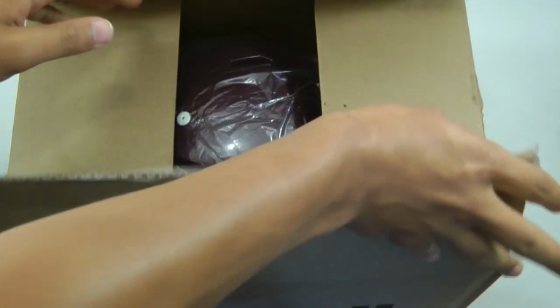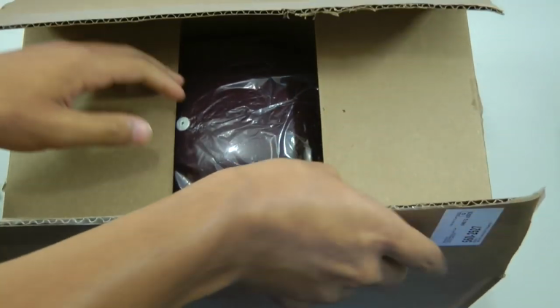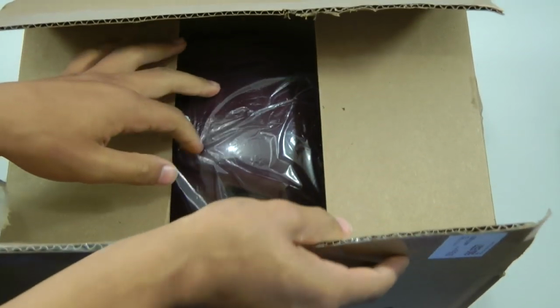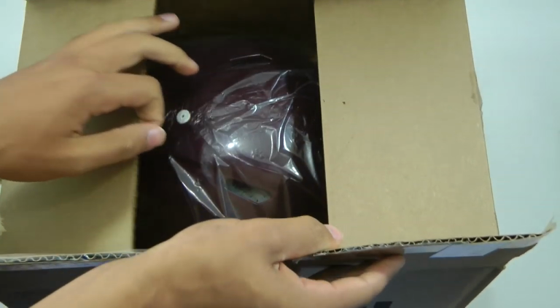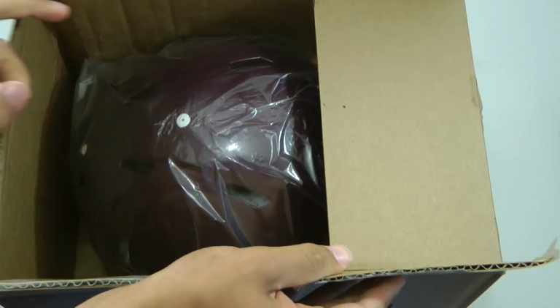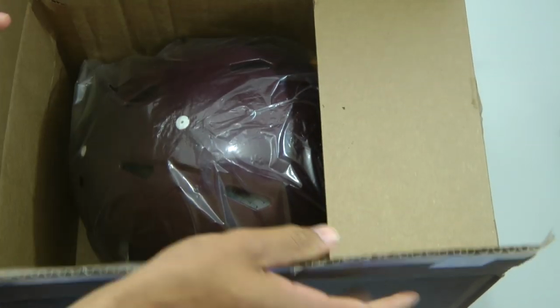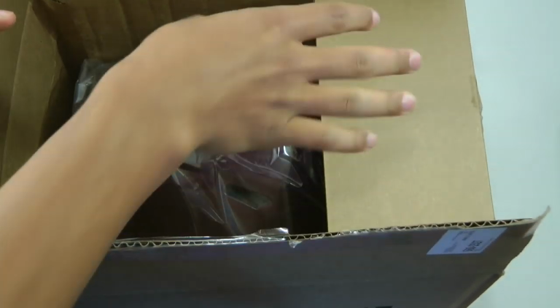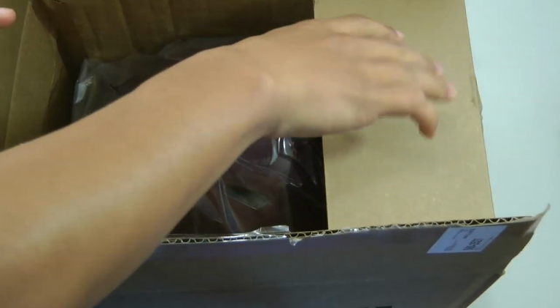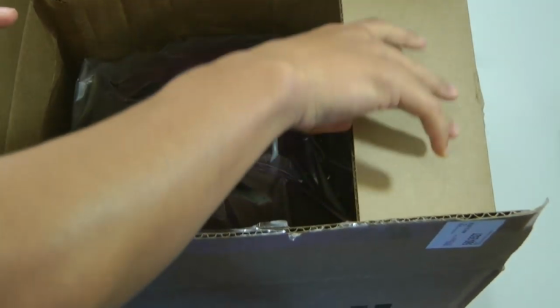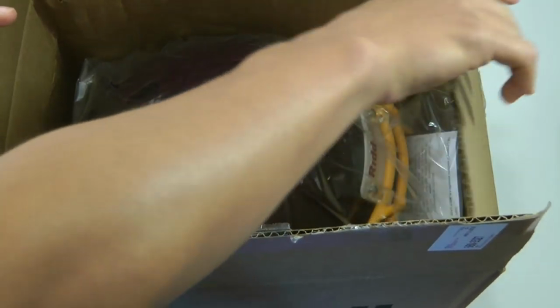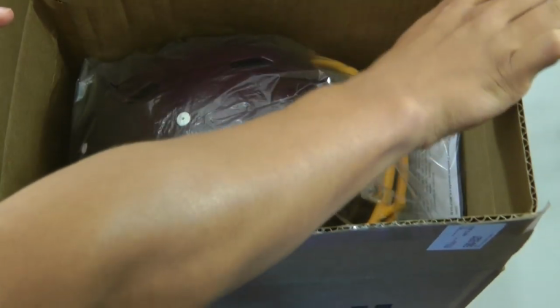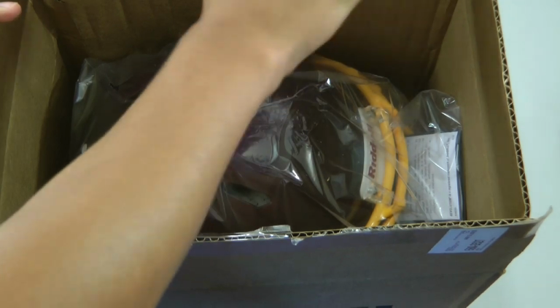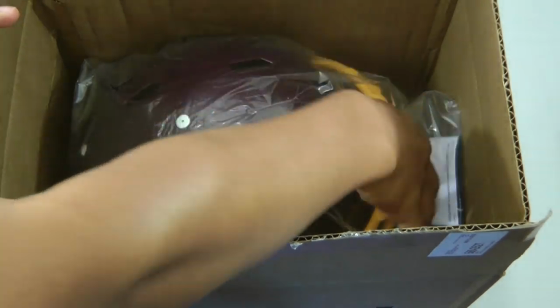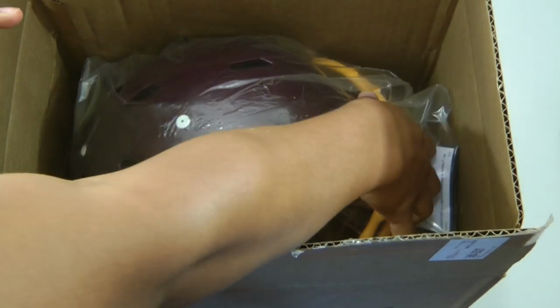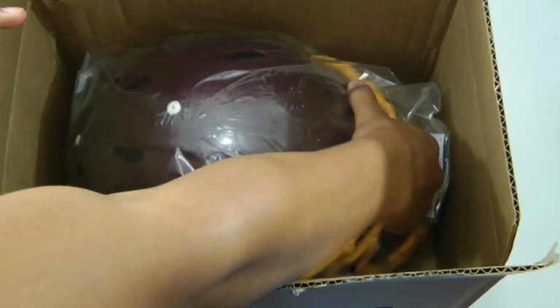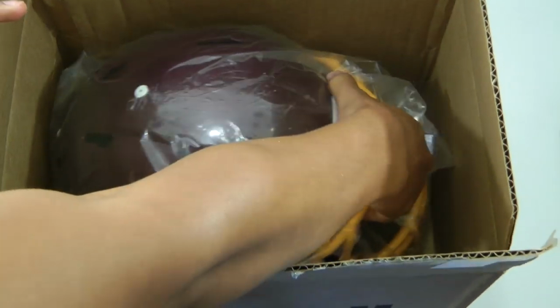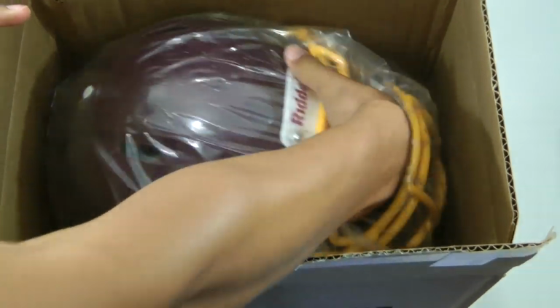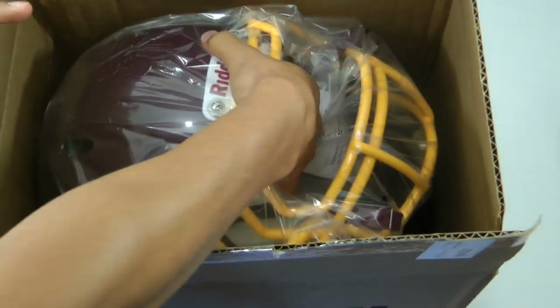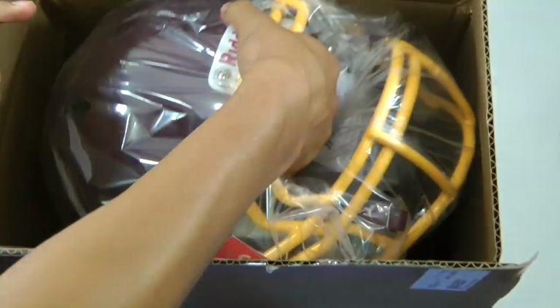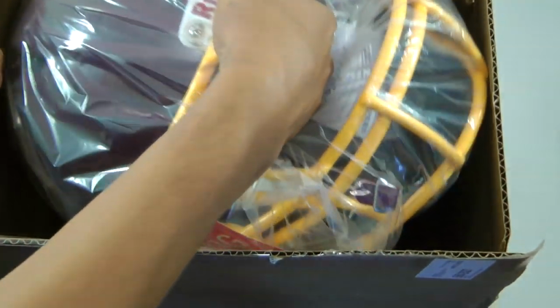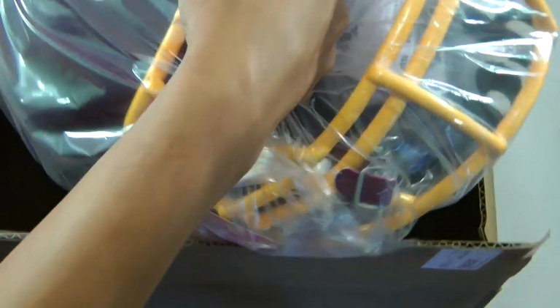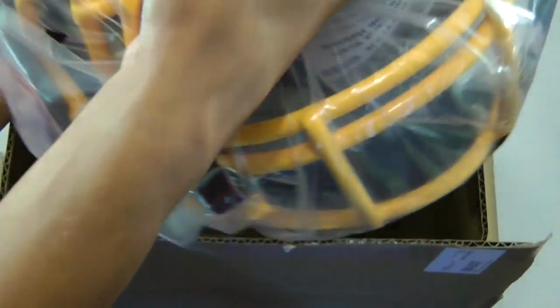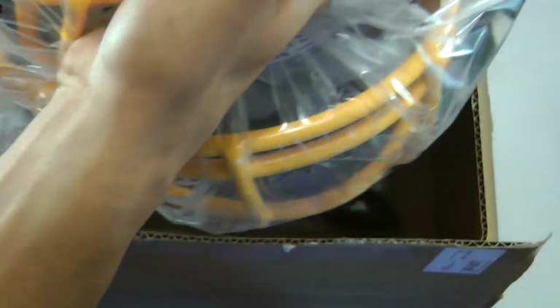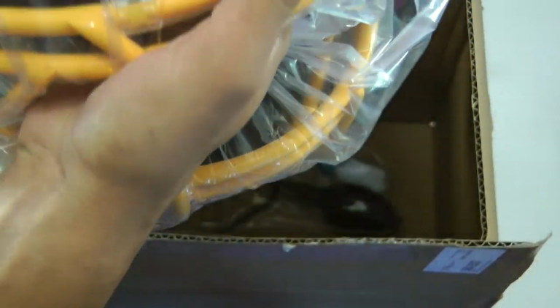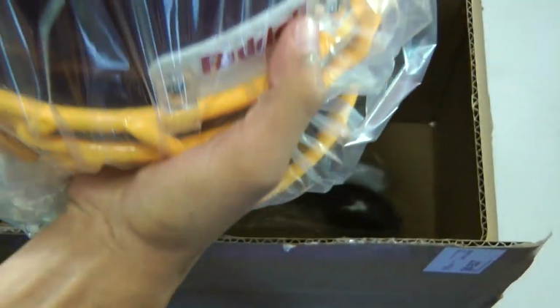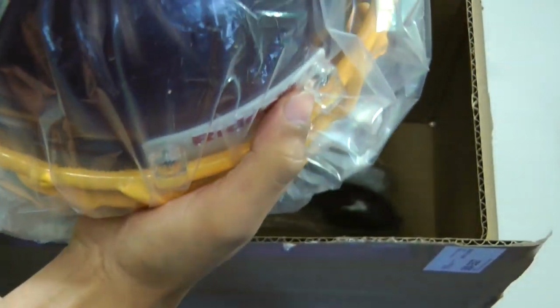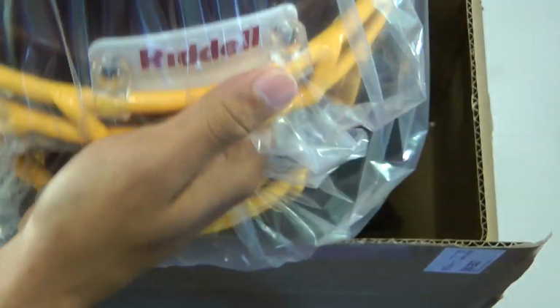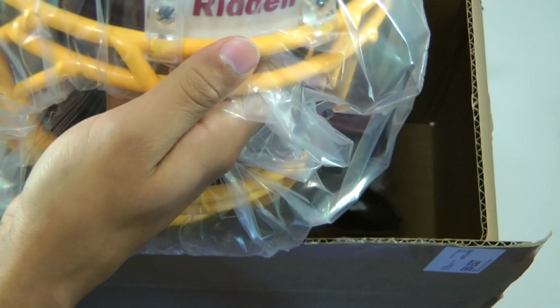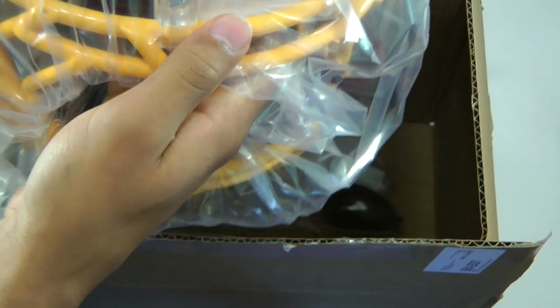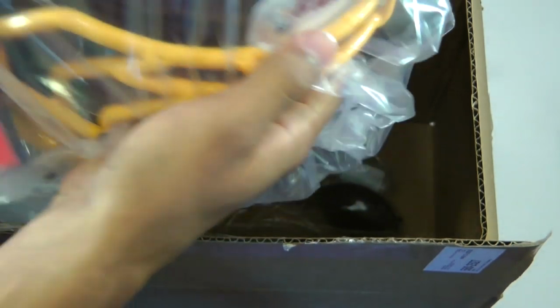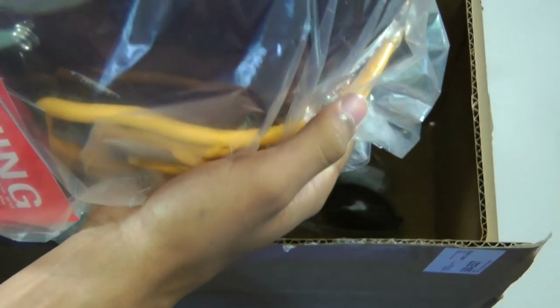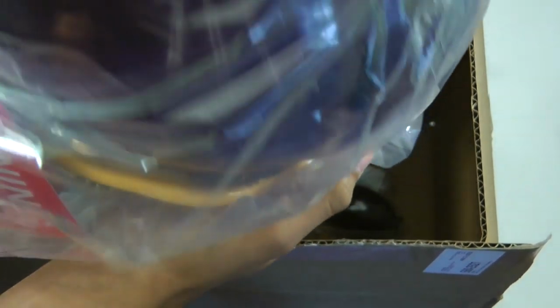You can pick these up for around $250, so kind of expensive, but a very nice helmet.